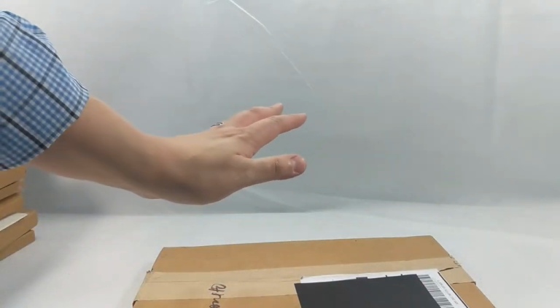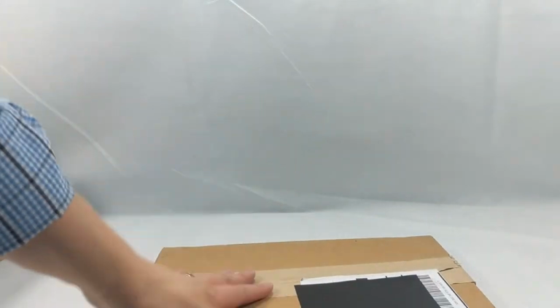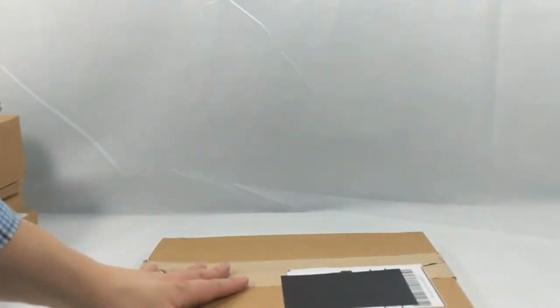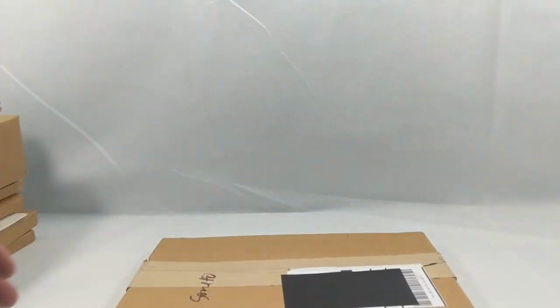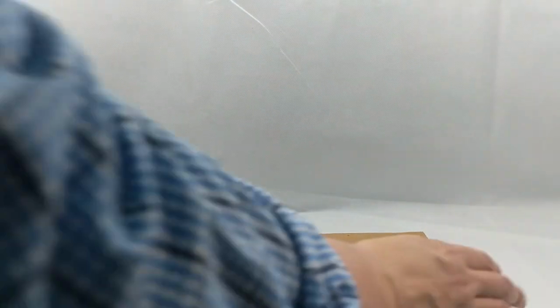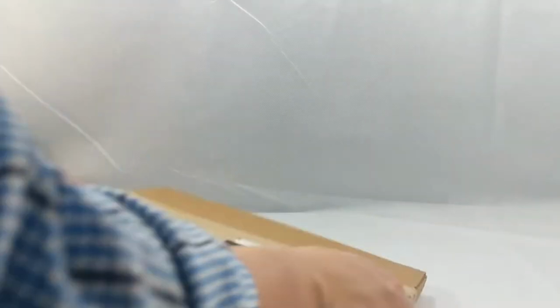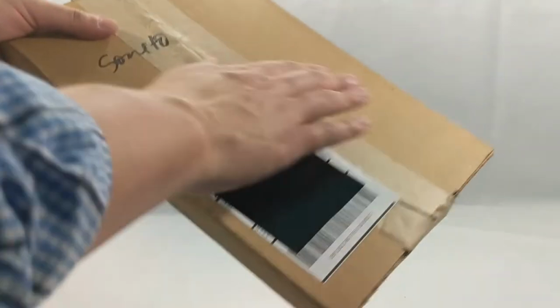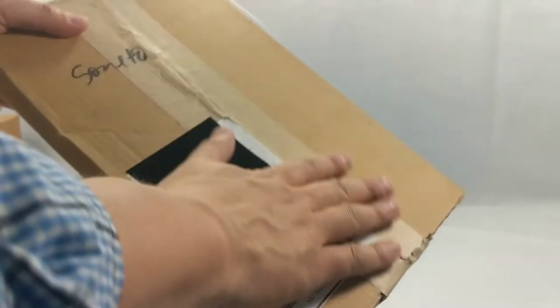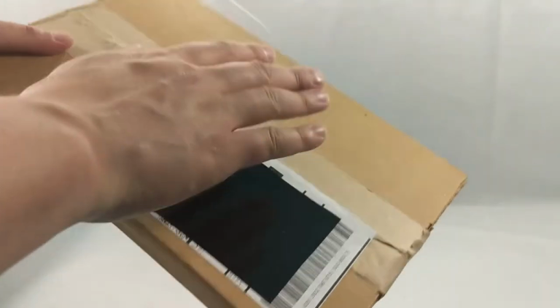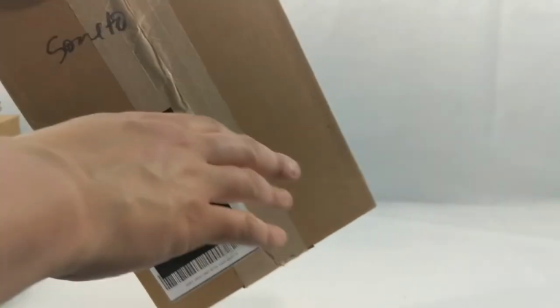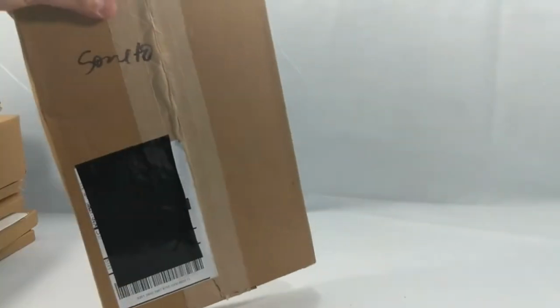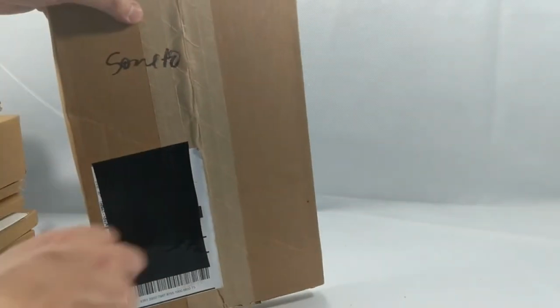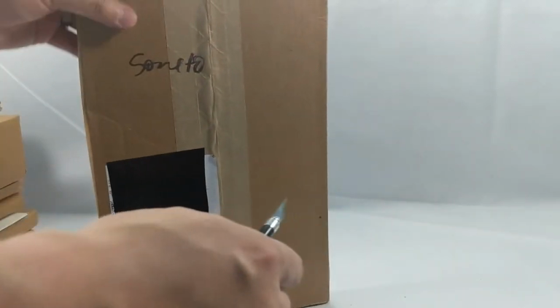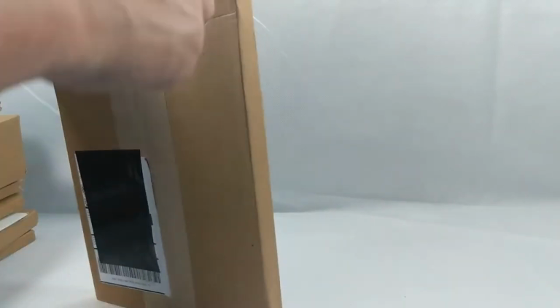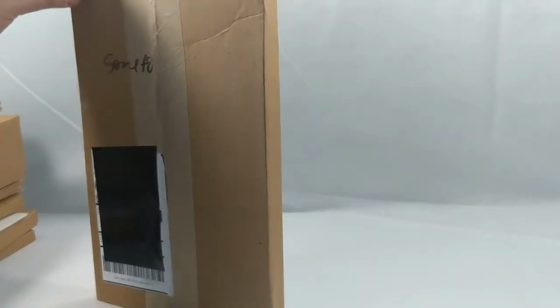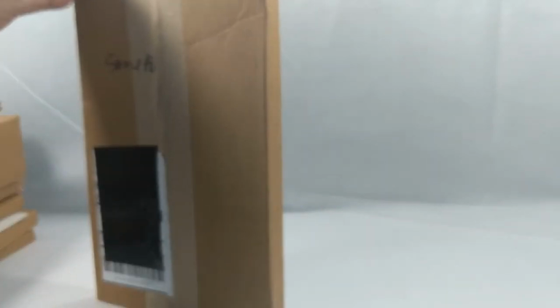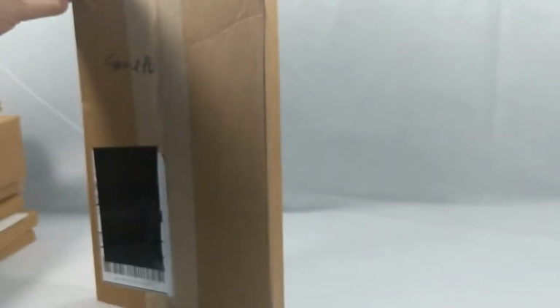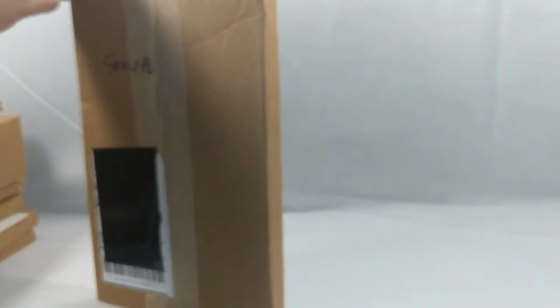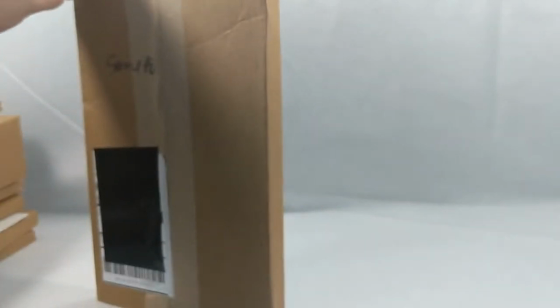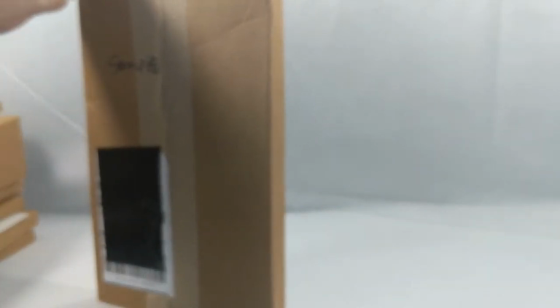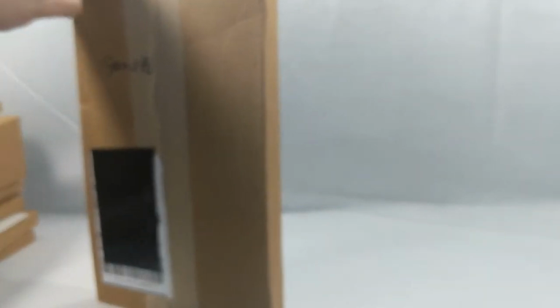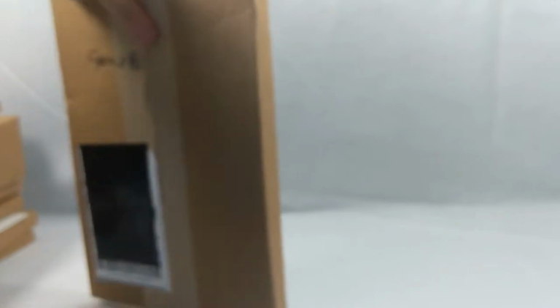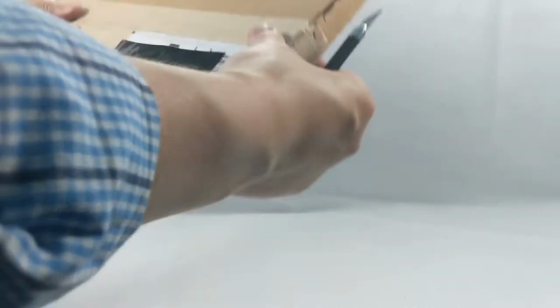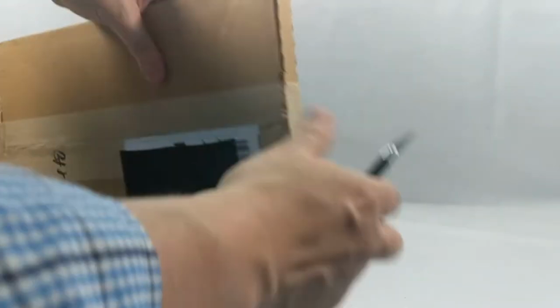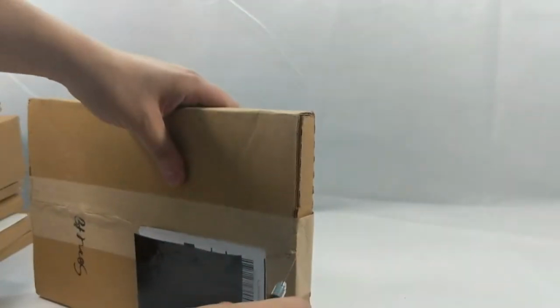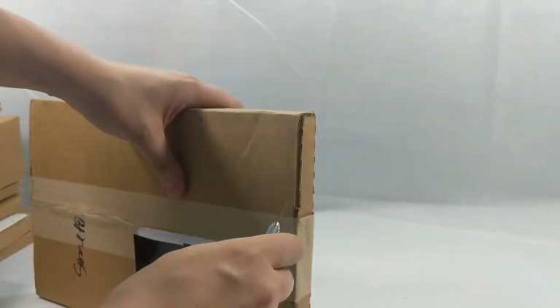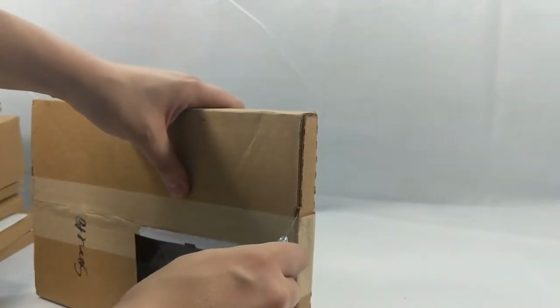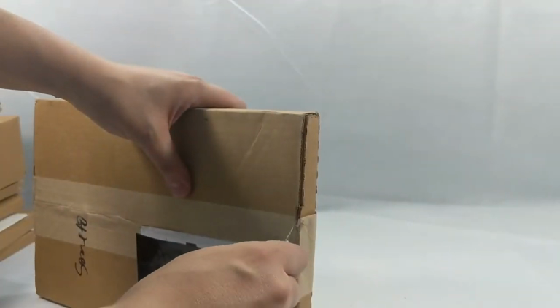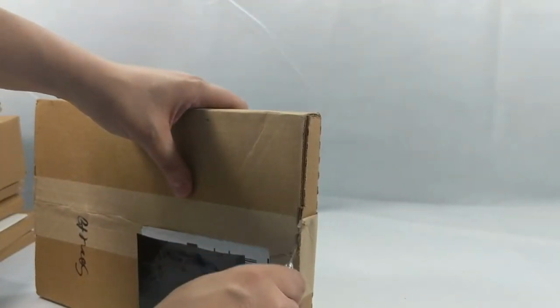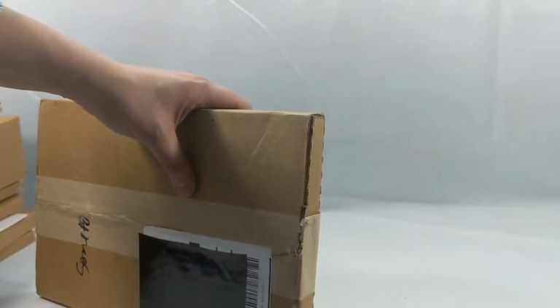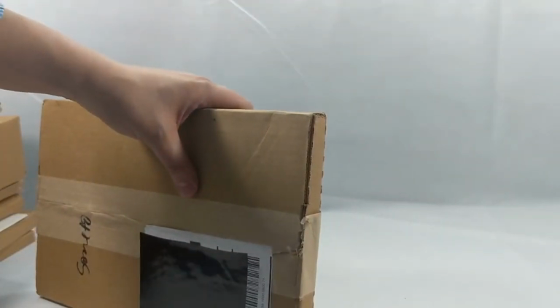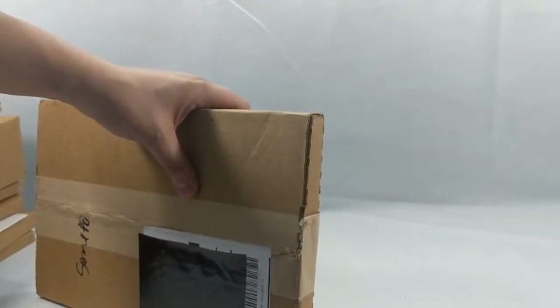I'm really happy my comic book shop usually packages everything really well, and they have a lot of space. So I'm not too worried about the comic book in here. But I just can't believe what the post office has been doing to packages lately. It is just insane.